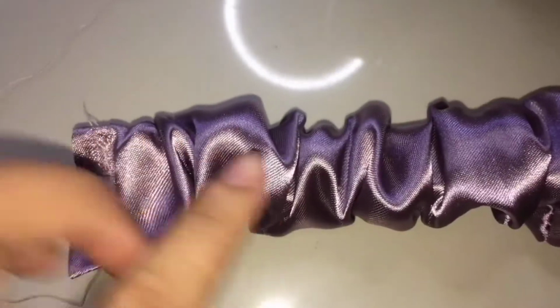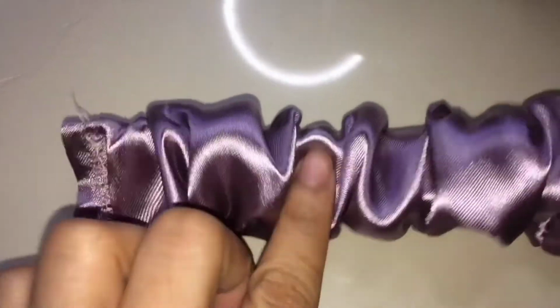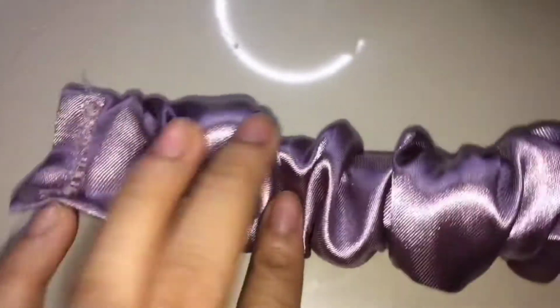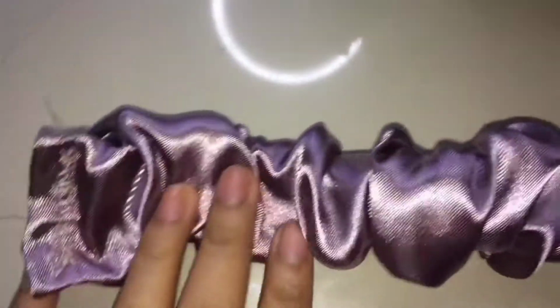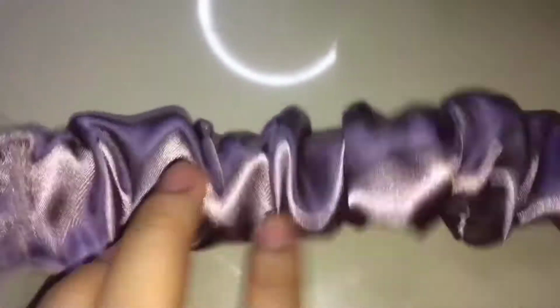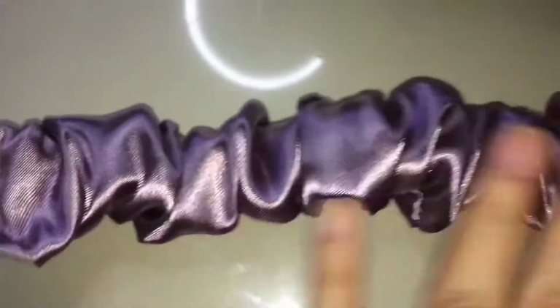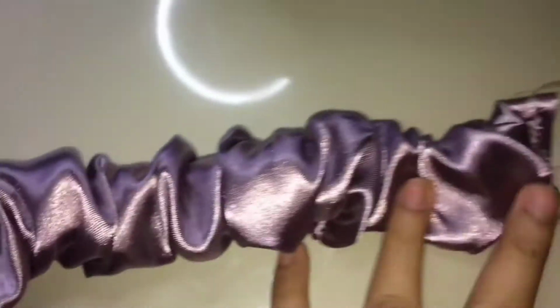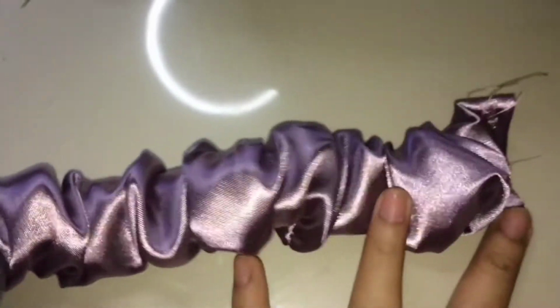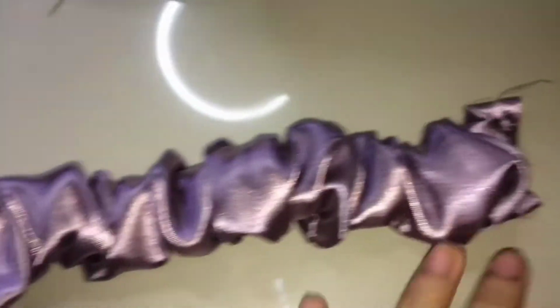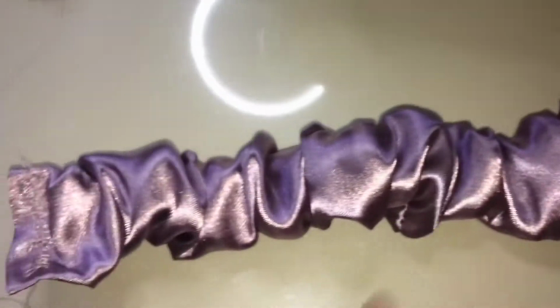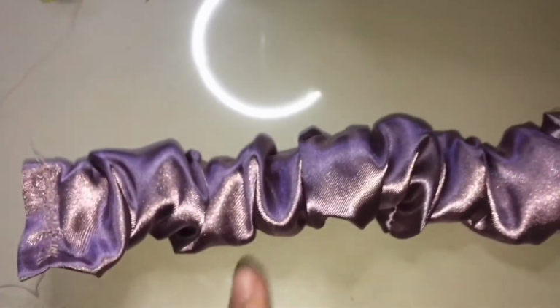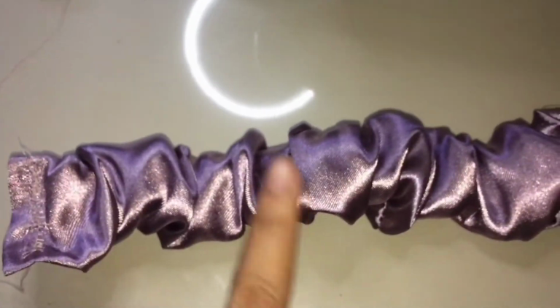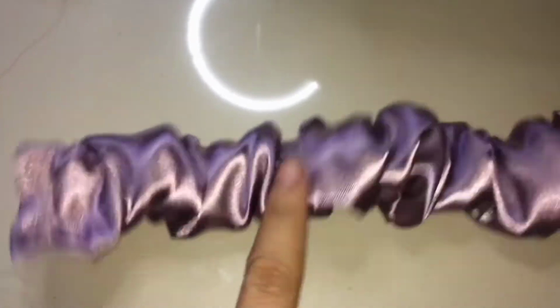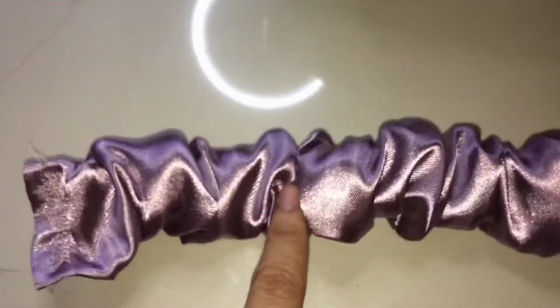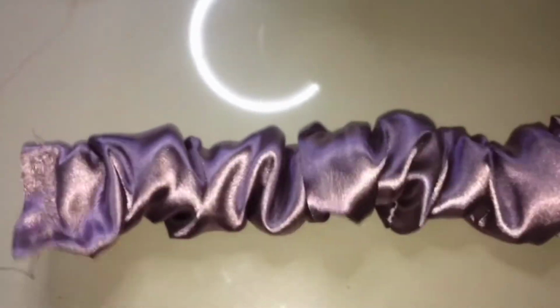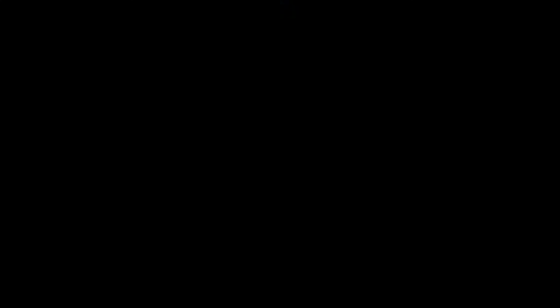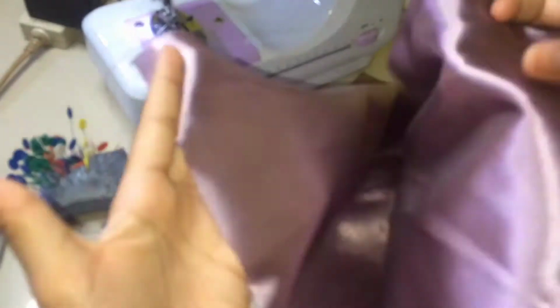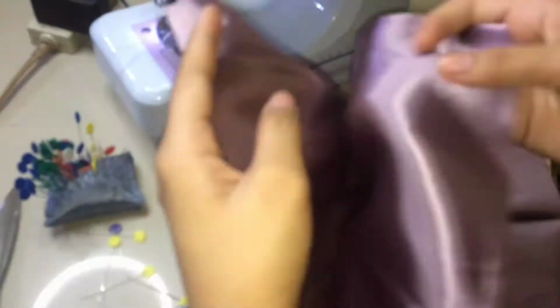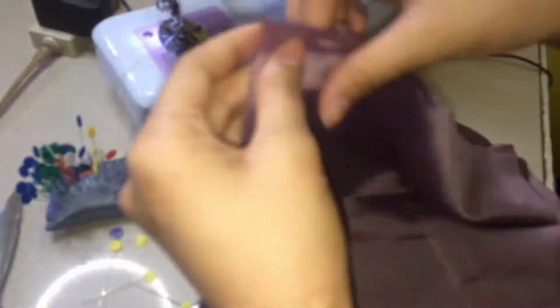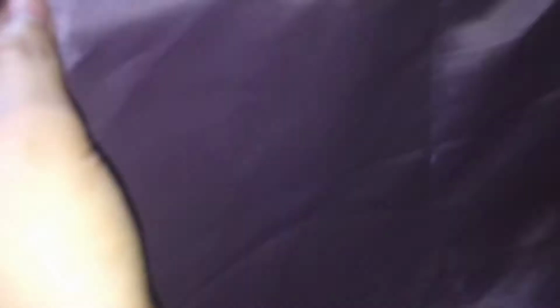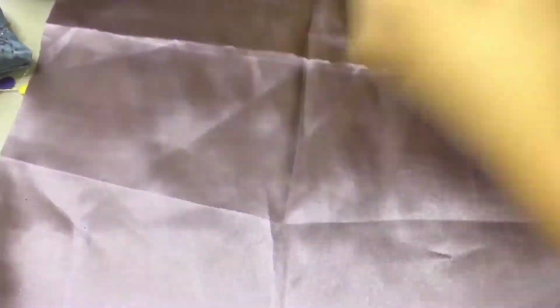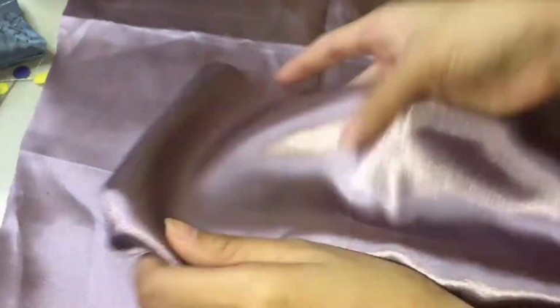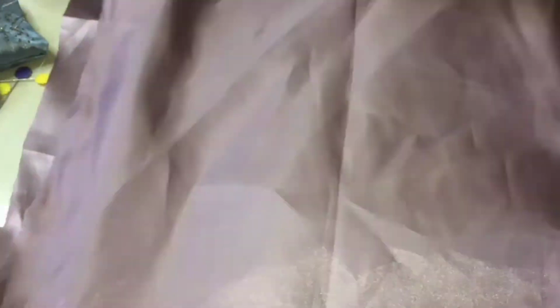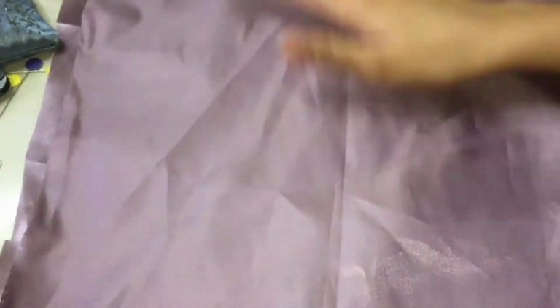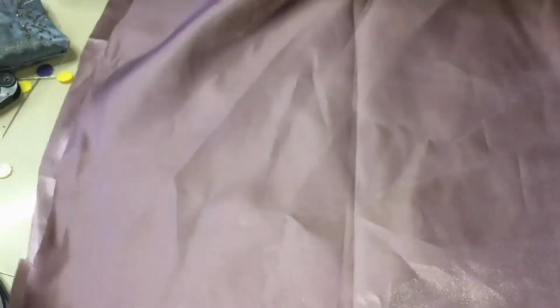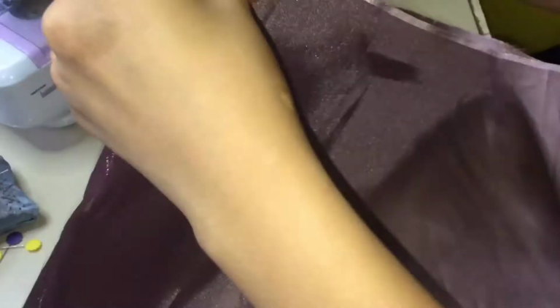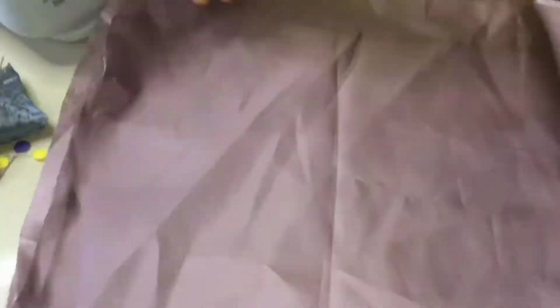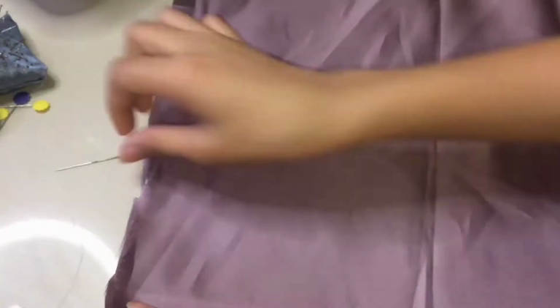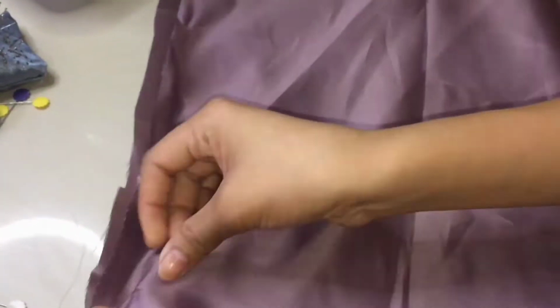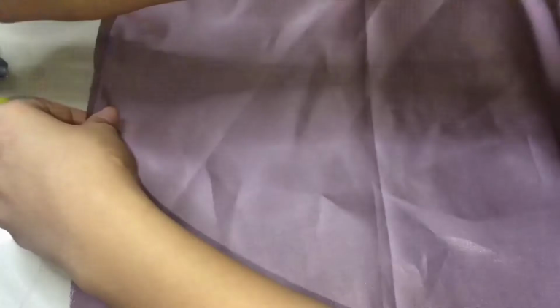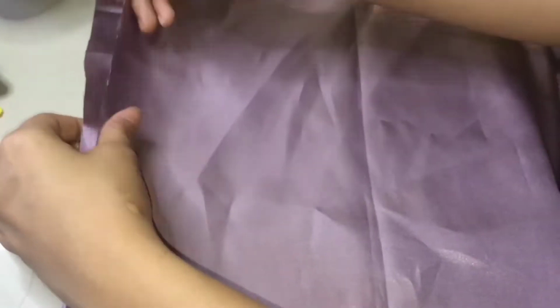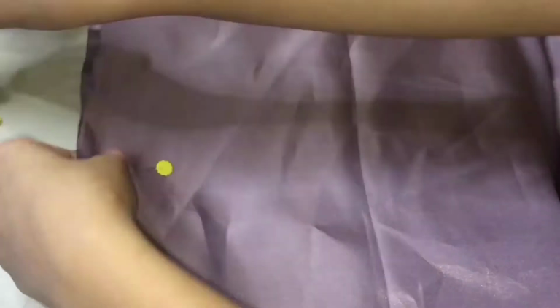After mo matahe, dapat ganito yung magiging itsura ng handy. So, sa katawan naman ng bag, face mo lang yung right side ng both fabric.